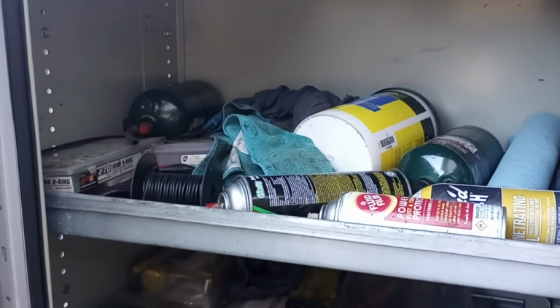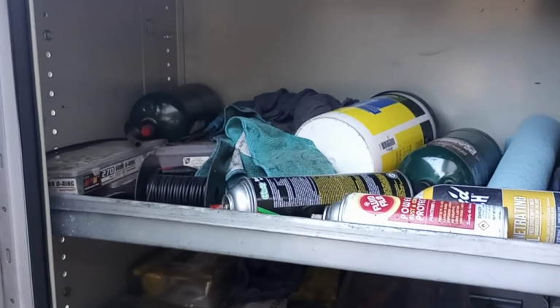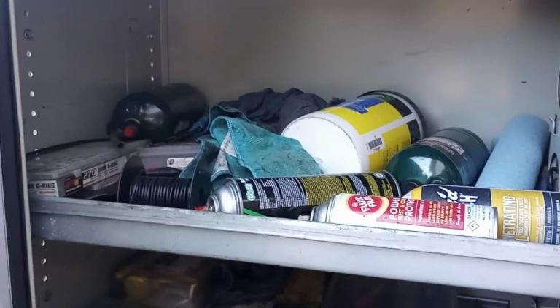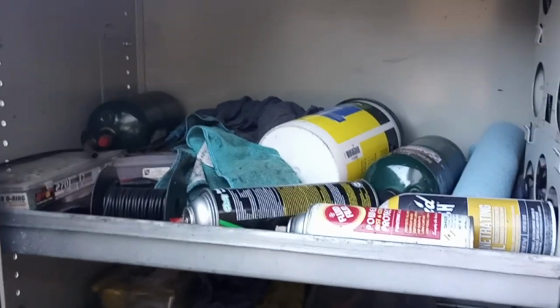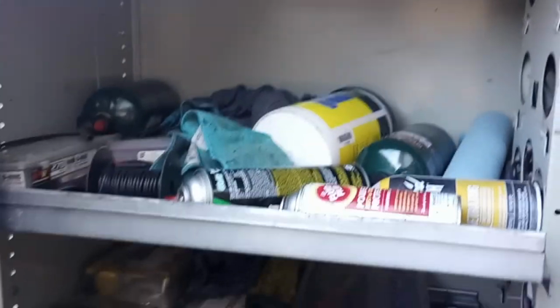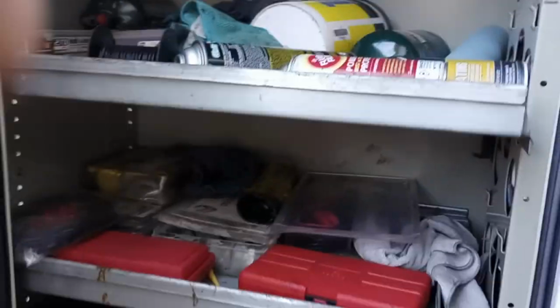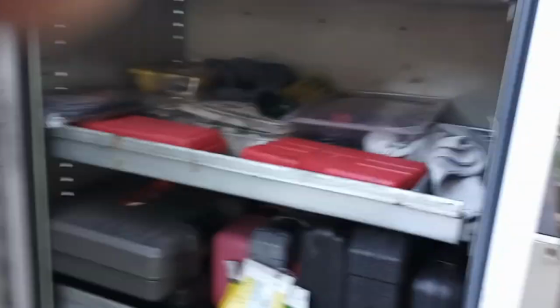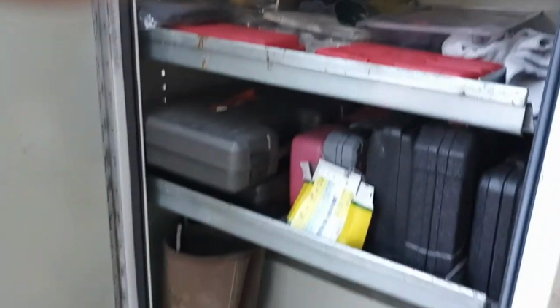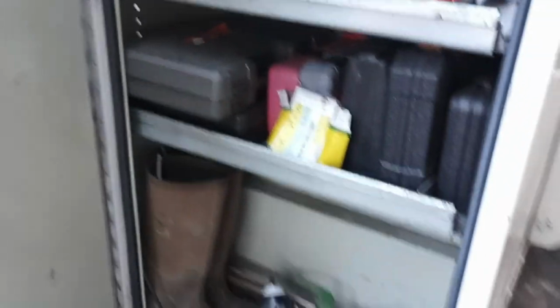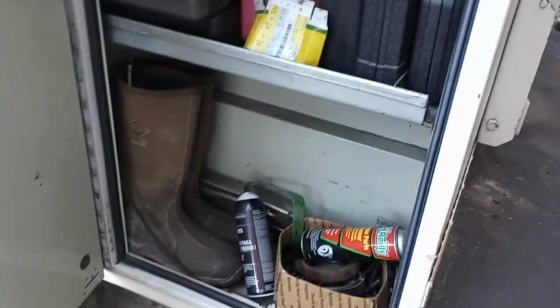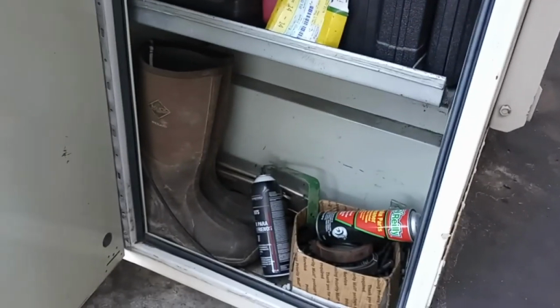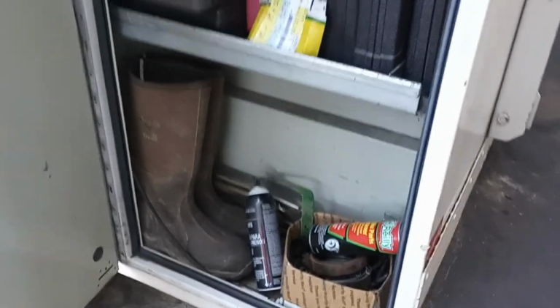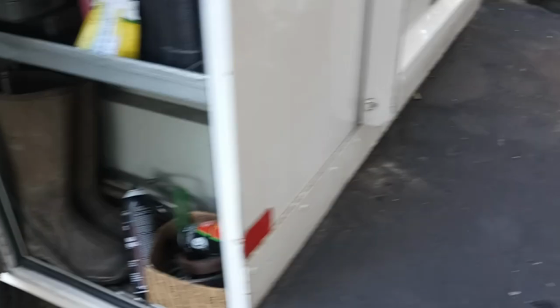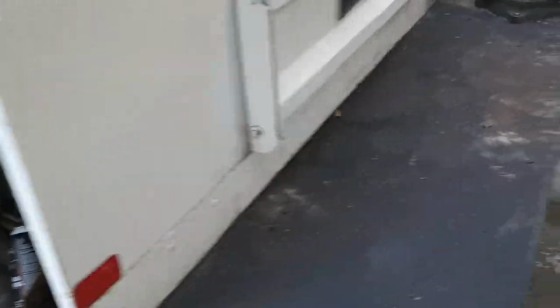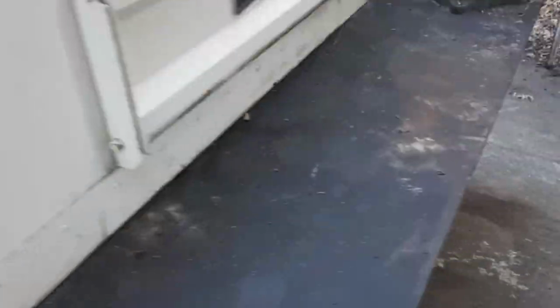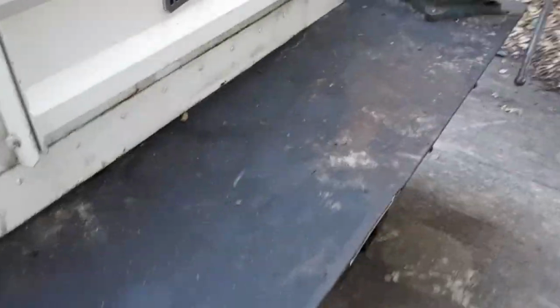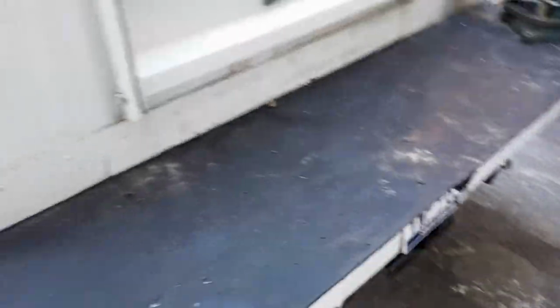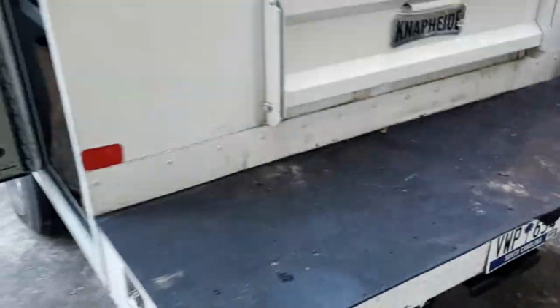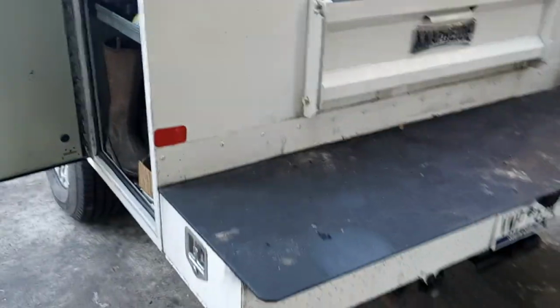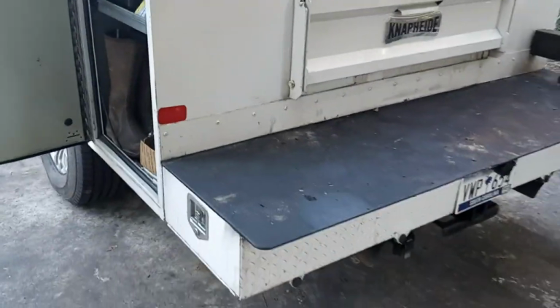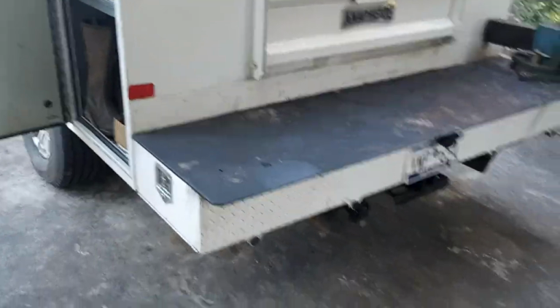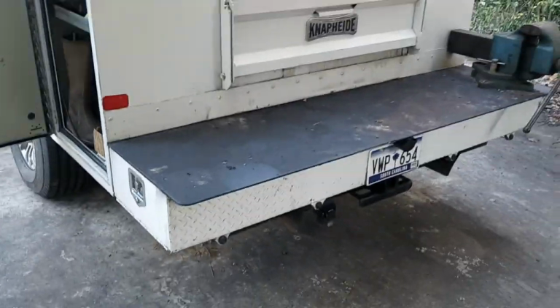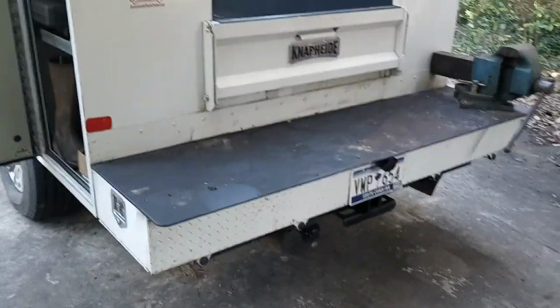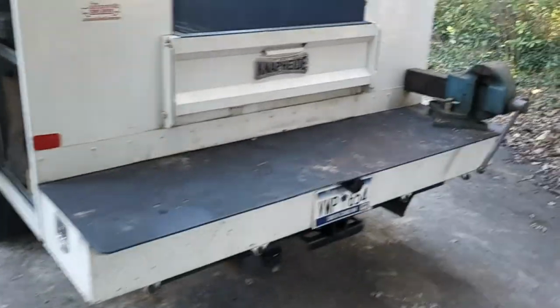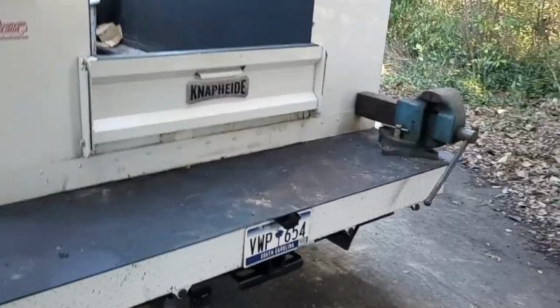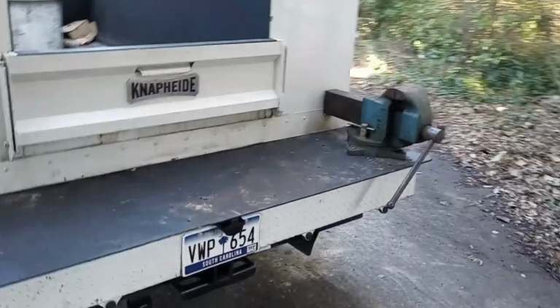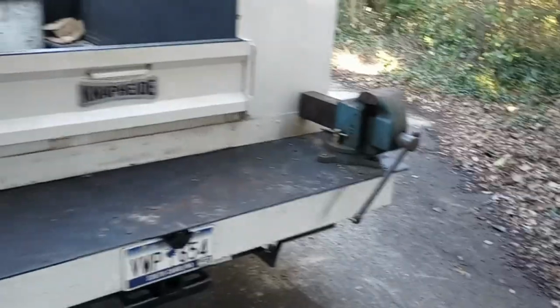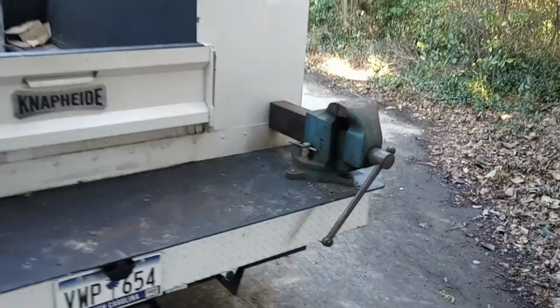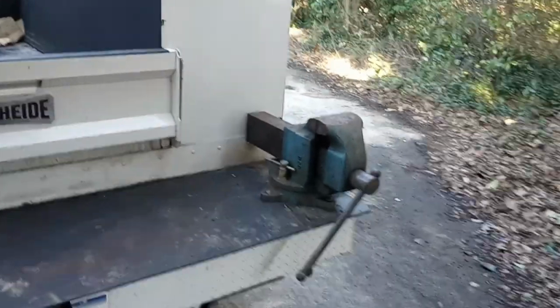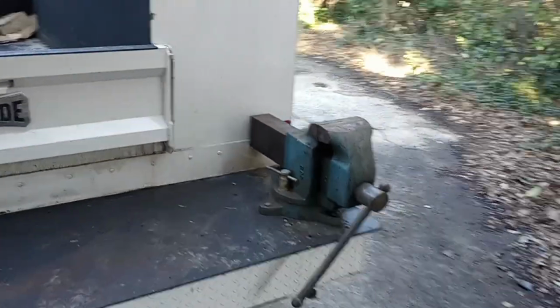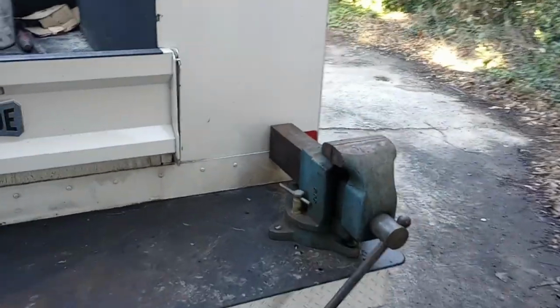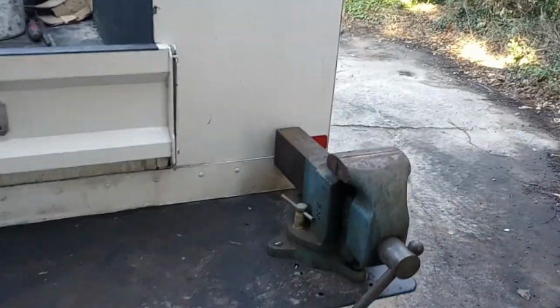Some other miscellaneous consumables. Got a workbench bumper, which is pretty sweet, and a six-inch Morgan Milwaukee vise.